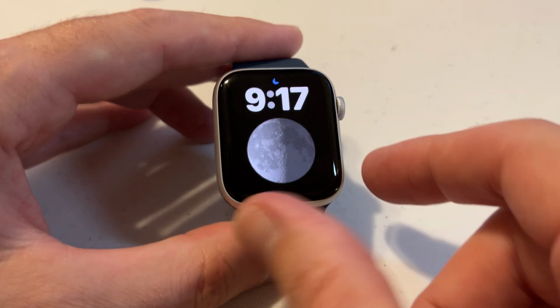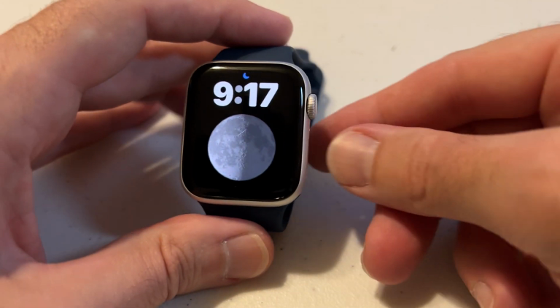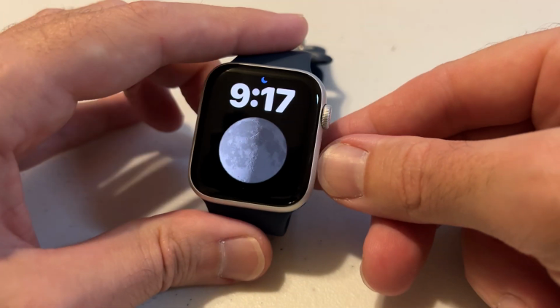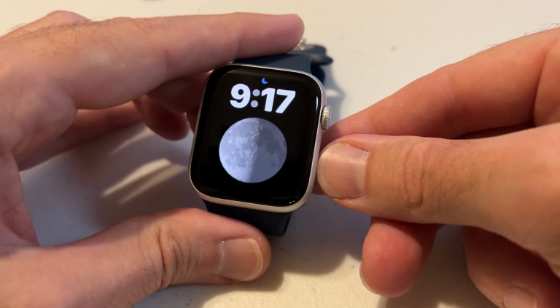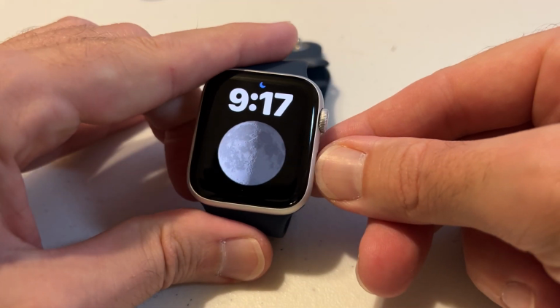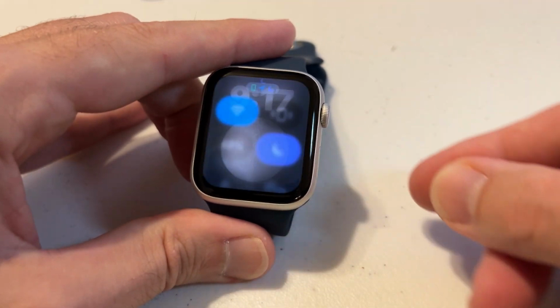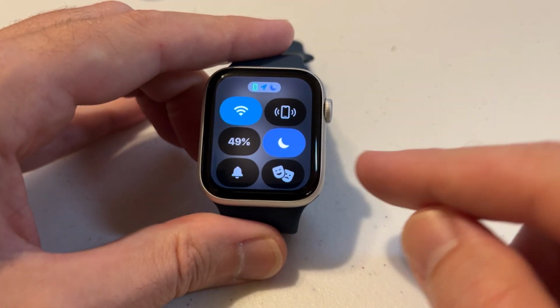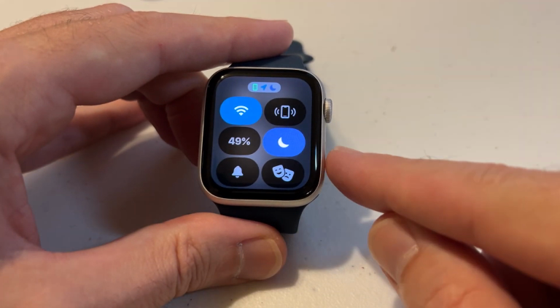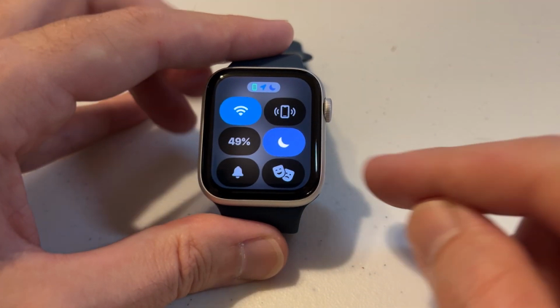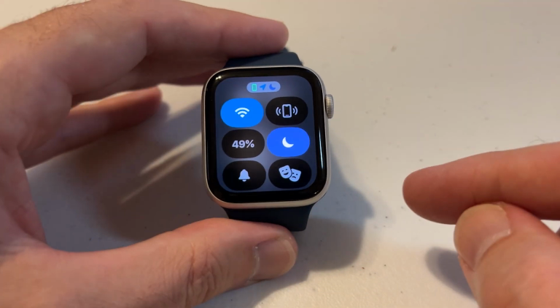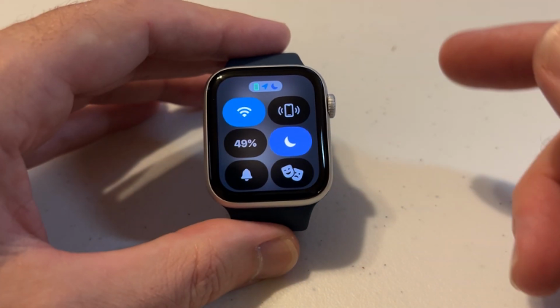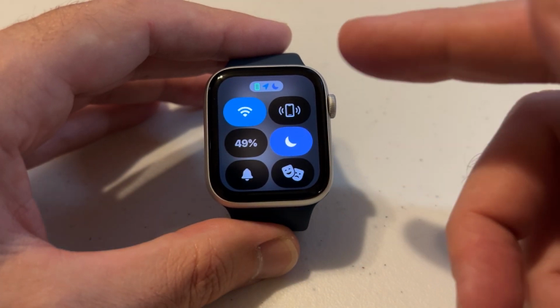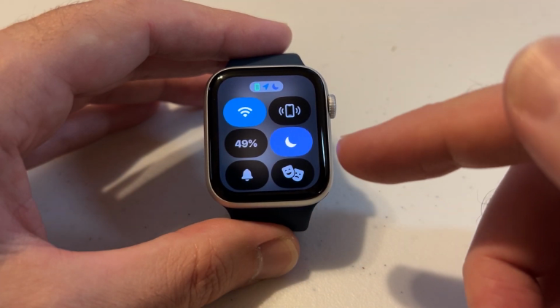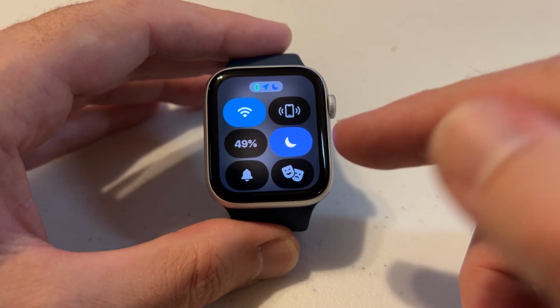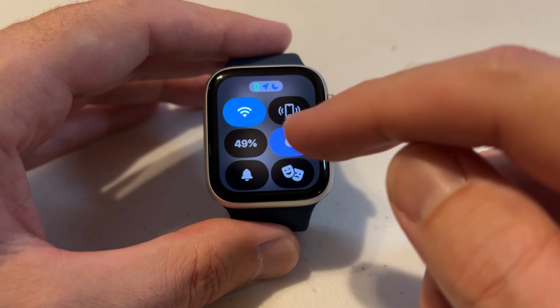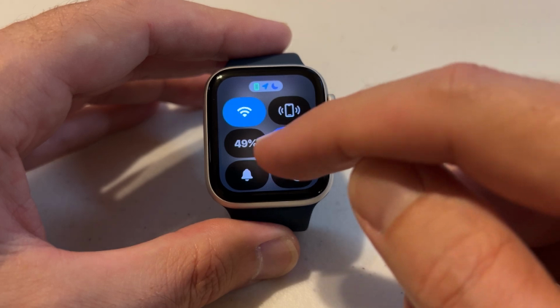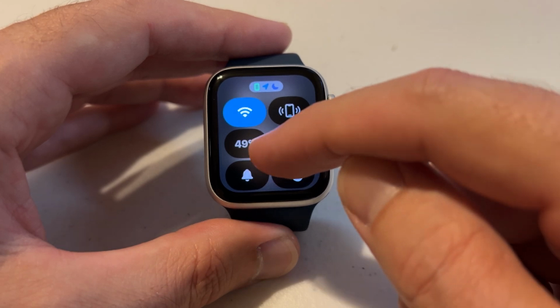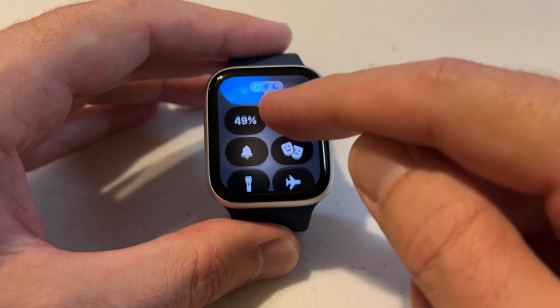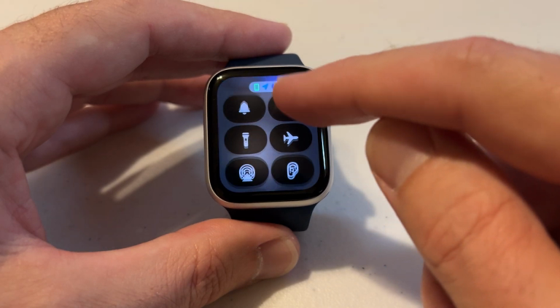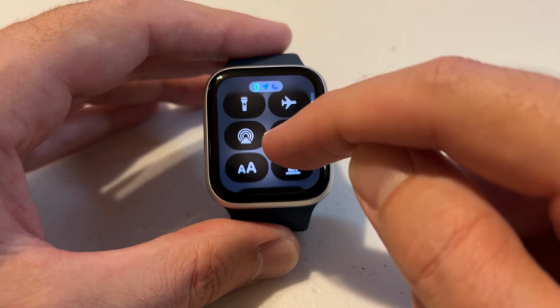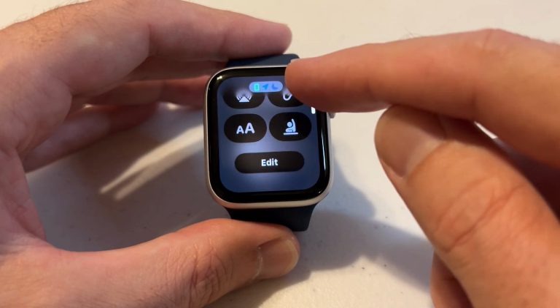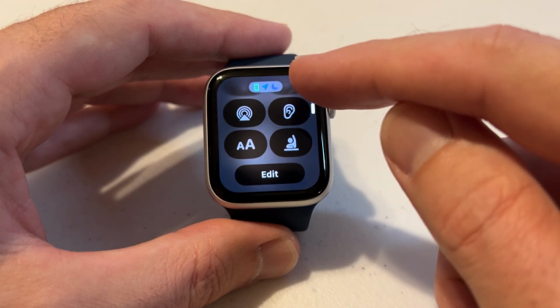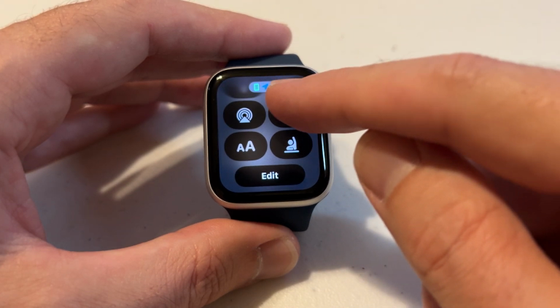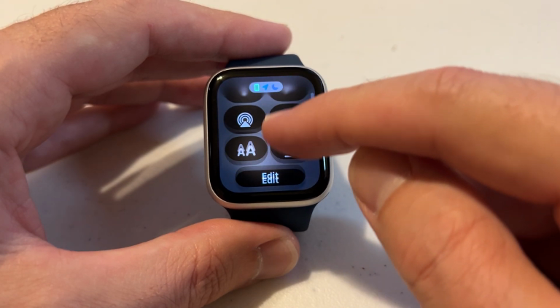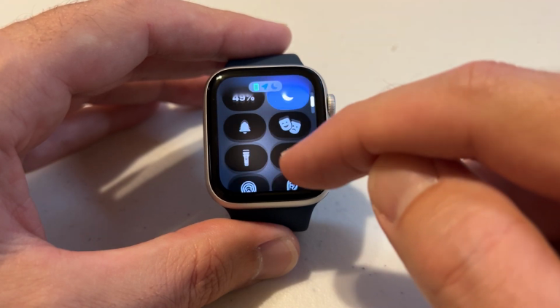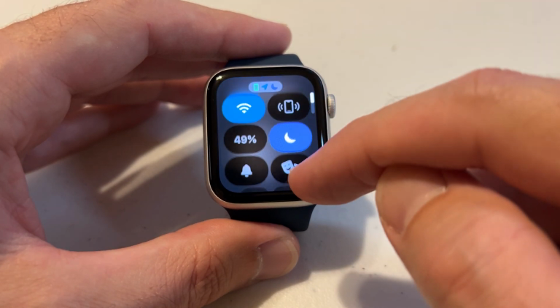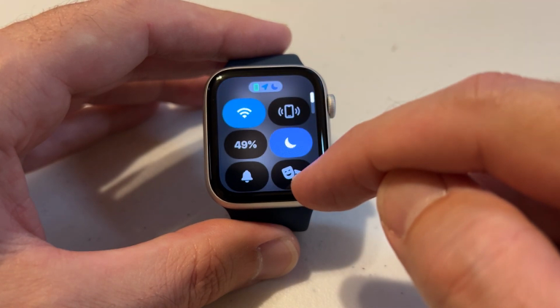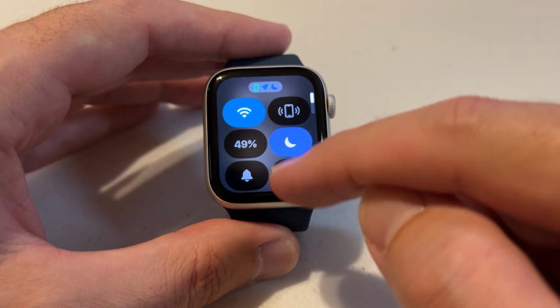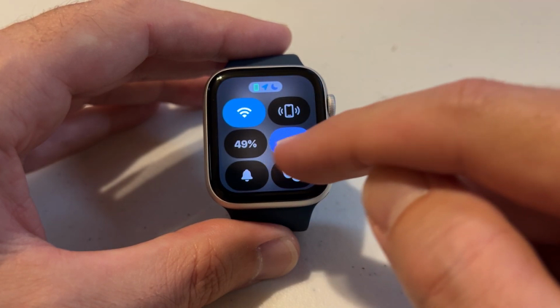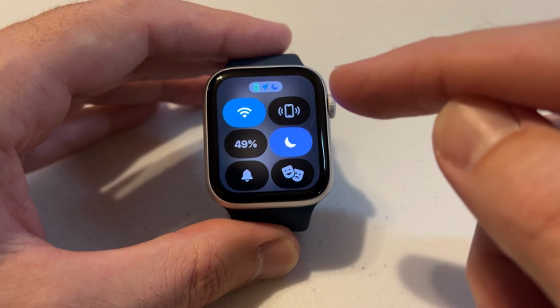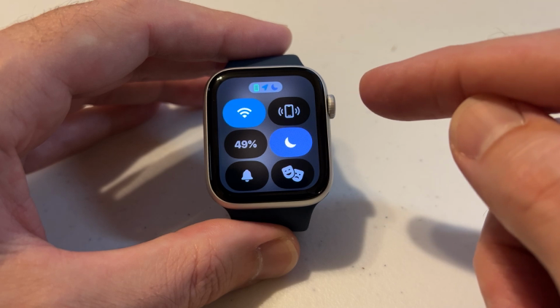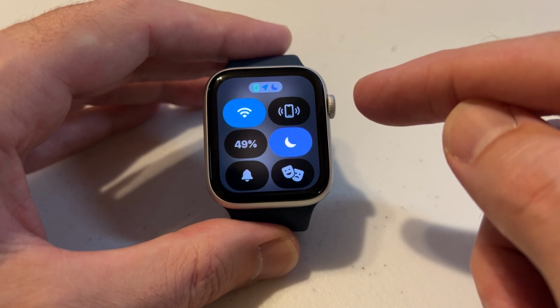First, we're going to start by pressing the bottom right button — that's the control center button. I want to show you something in the control center. If you look at all of my options, I've got all these different things here, but one of the things I don't have is a lock feature.